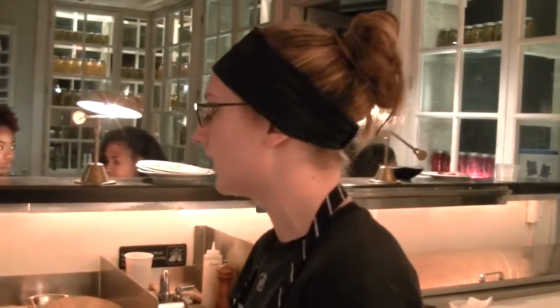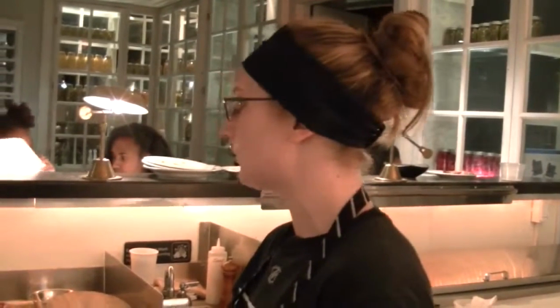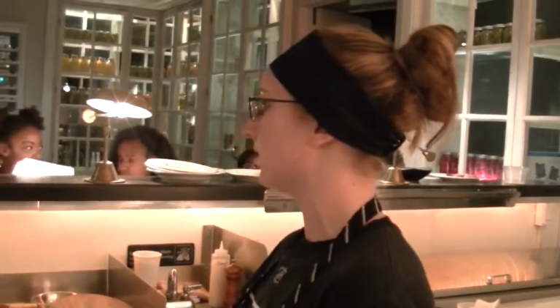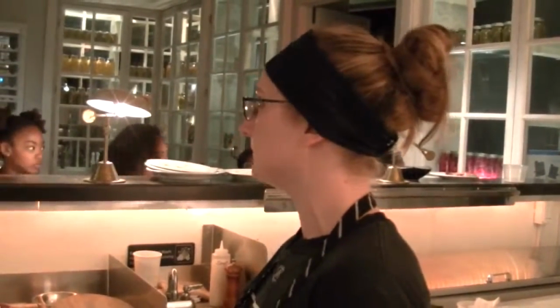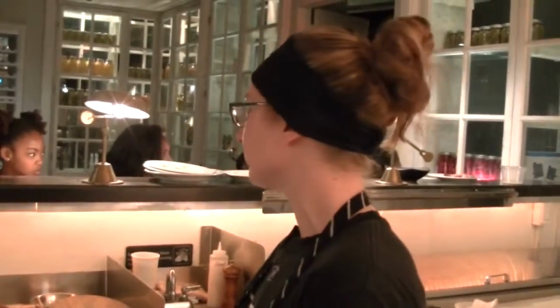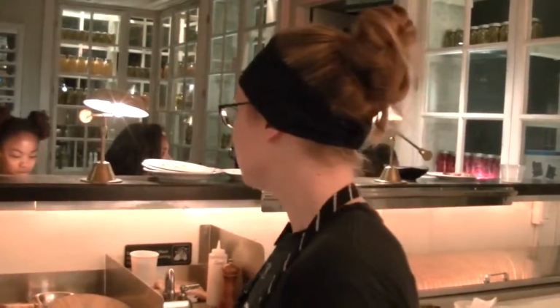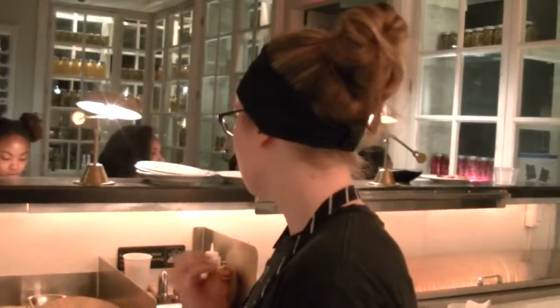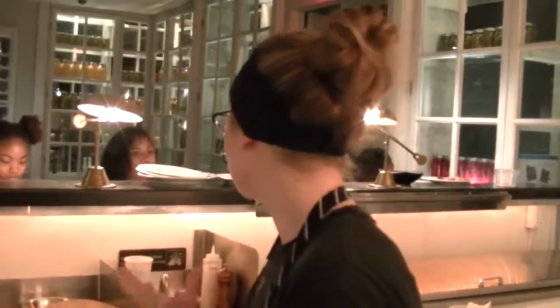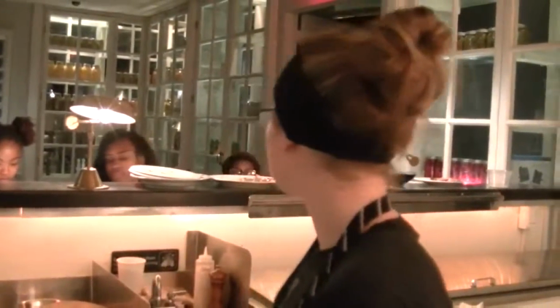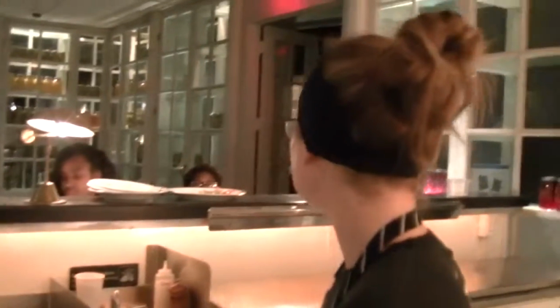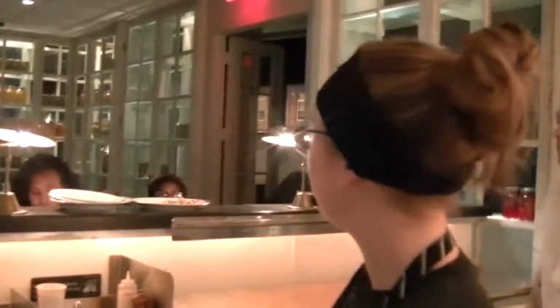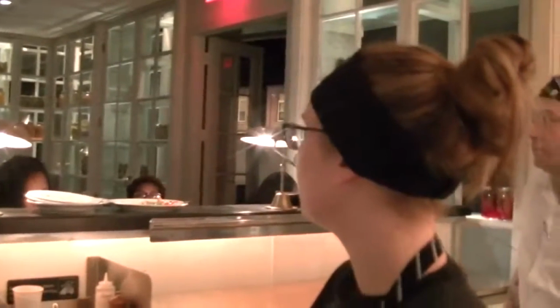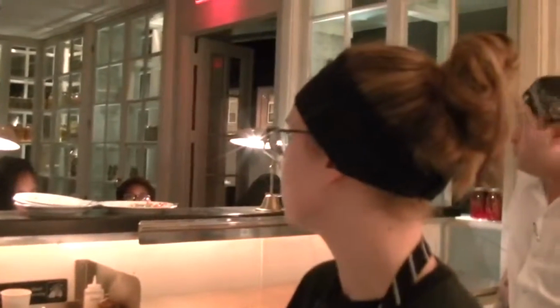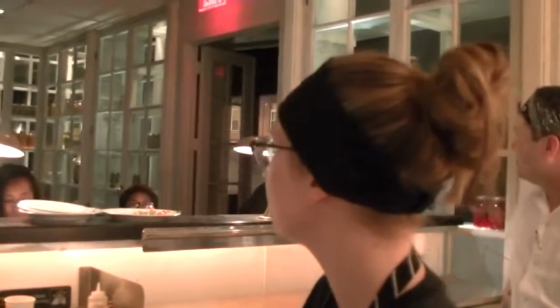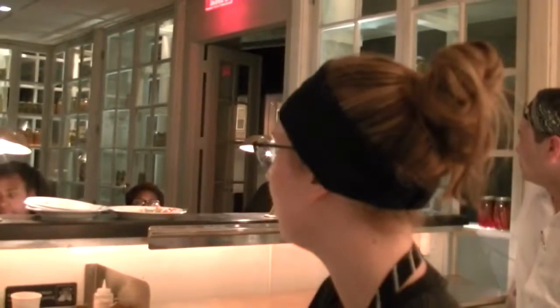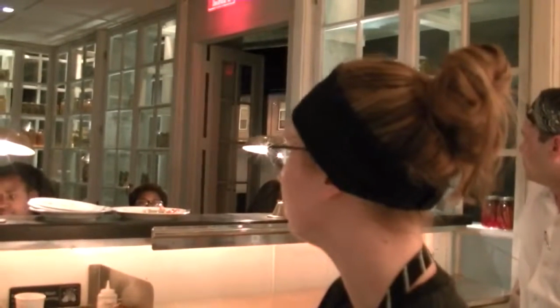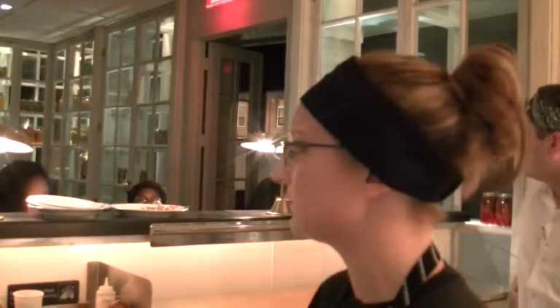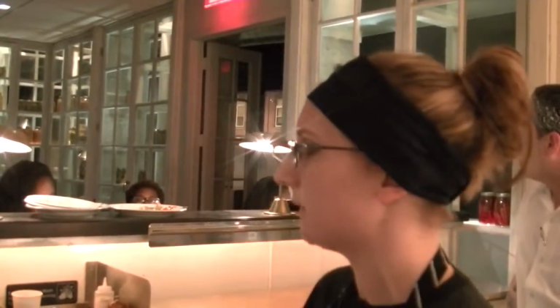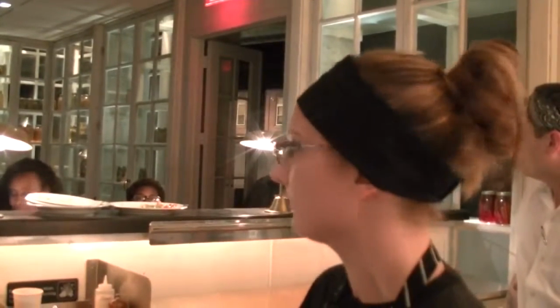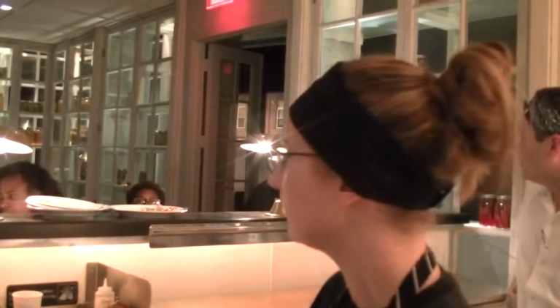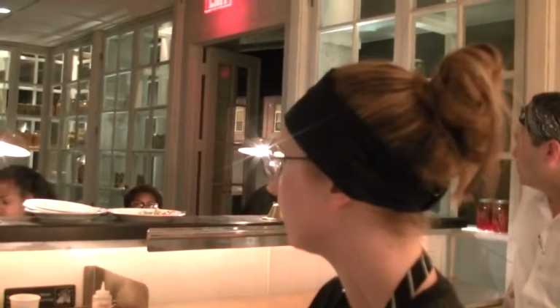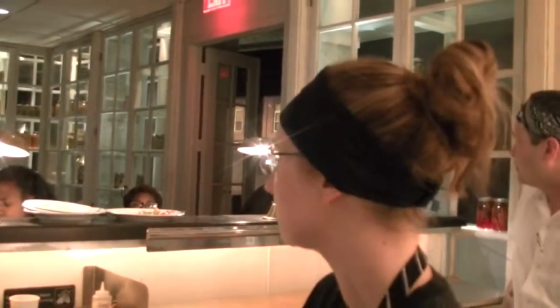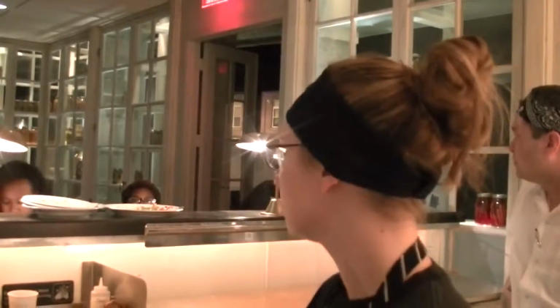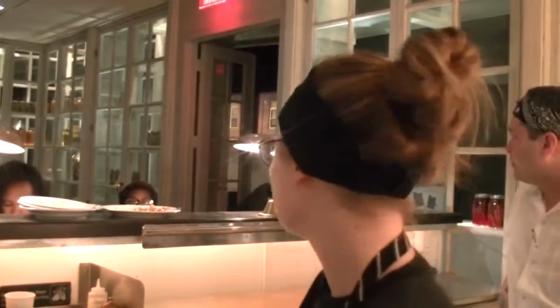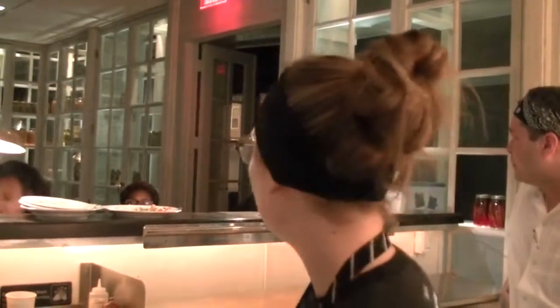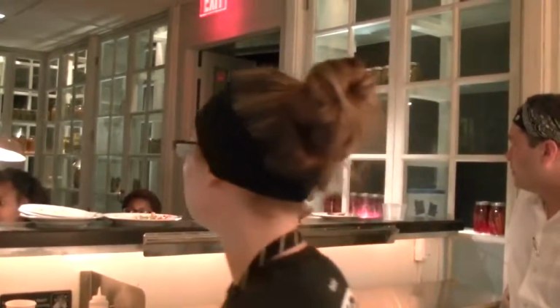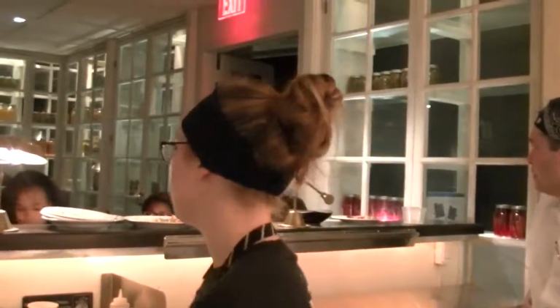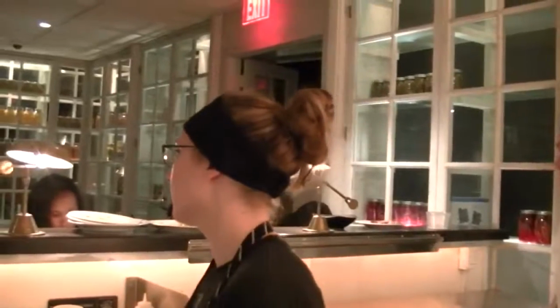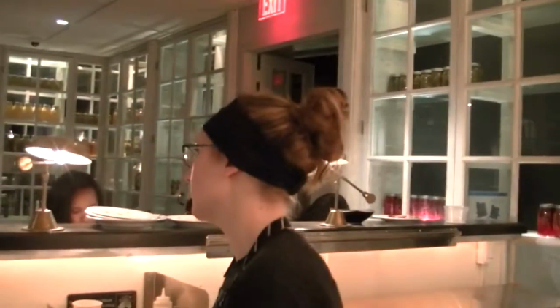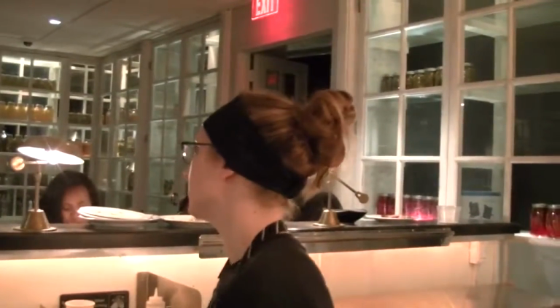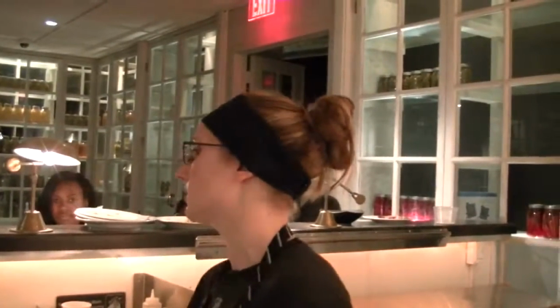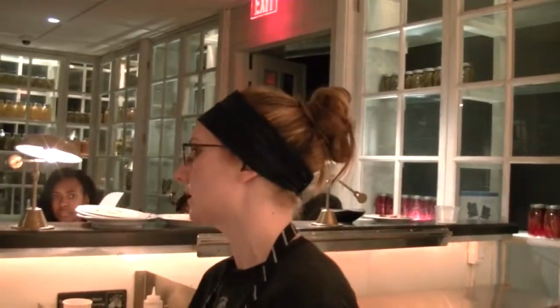And then on top we have a kind of — it's not like a pie crust, it's softer than that, but it's between a cobbler and a pie crust. And you have a cider crème anglaise that you pour on top.